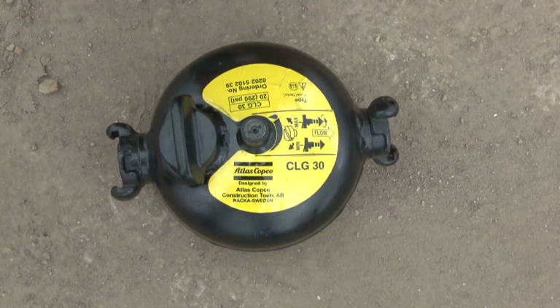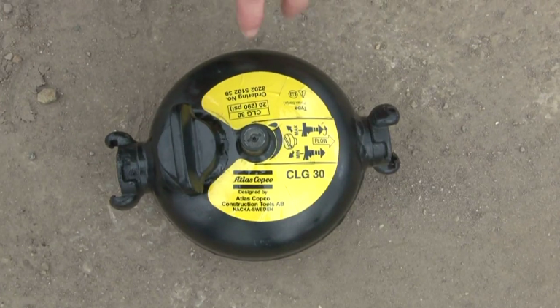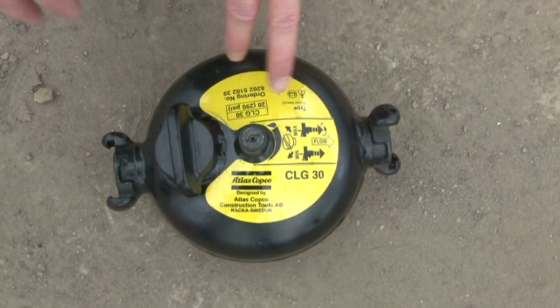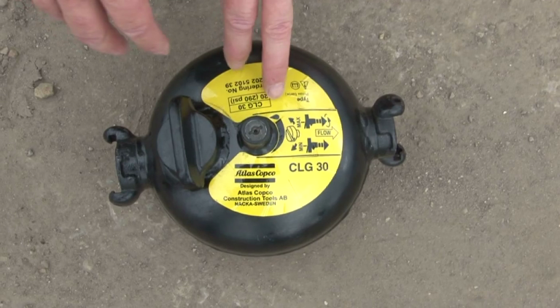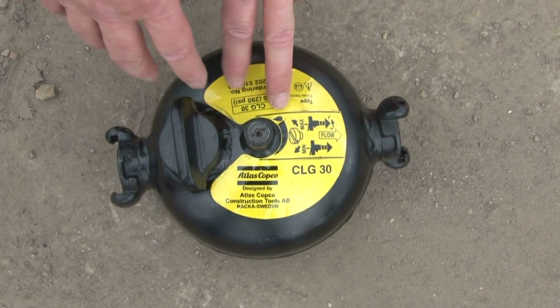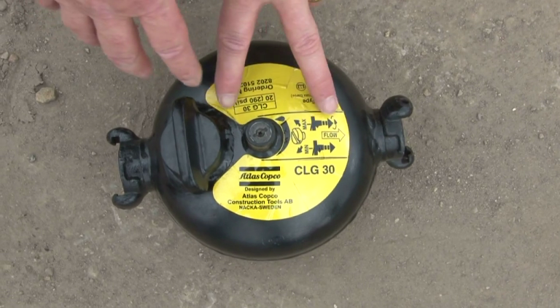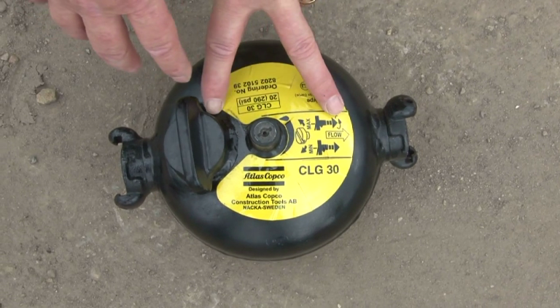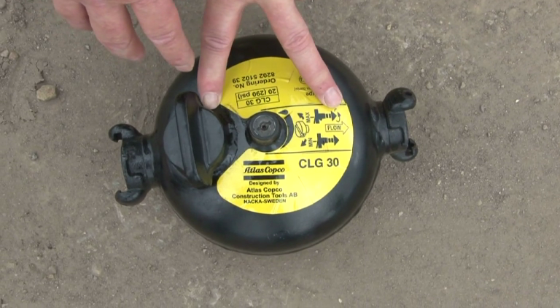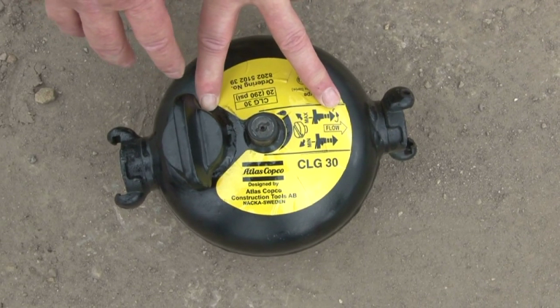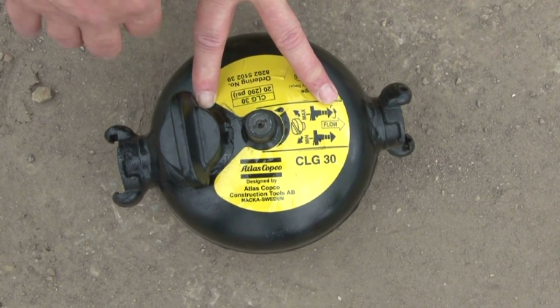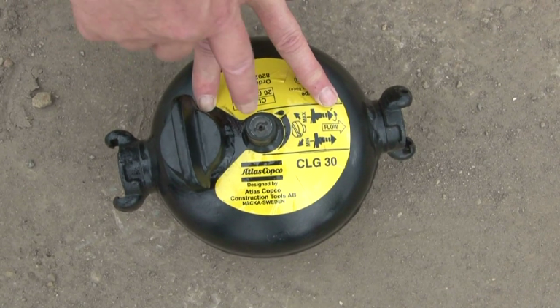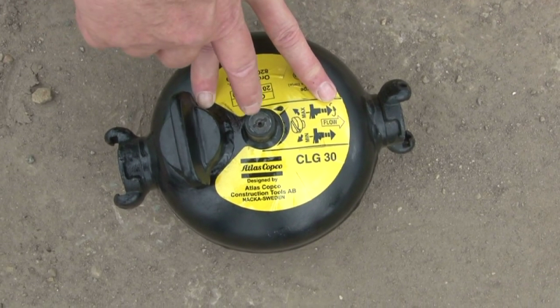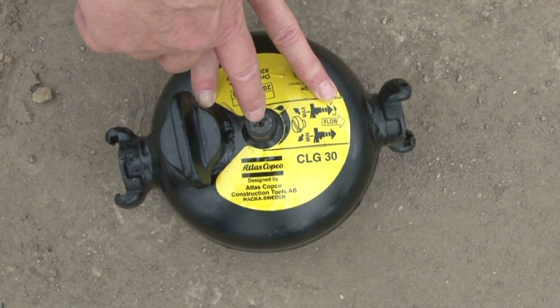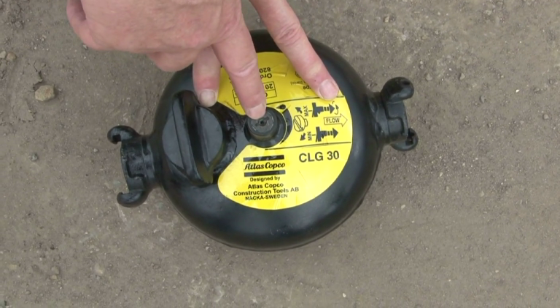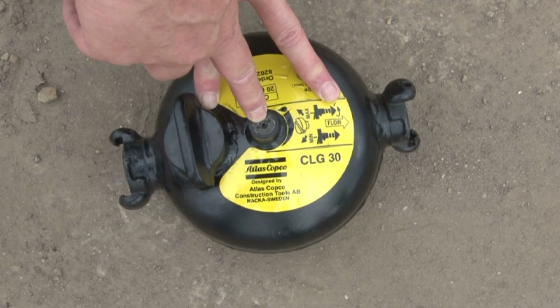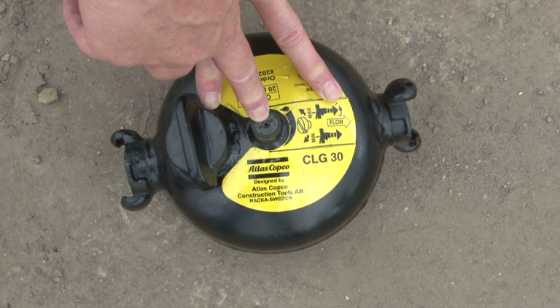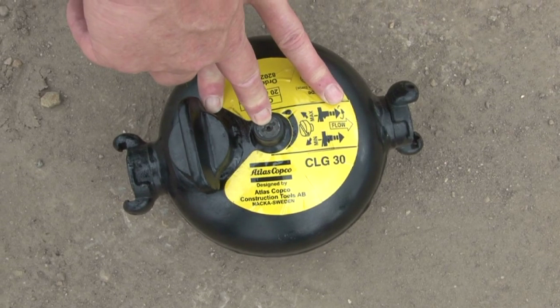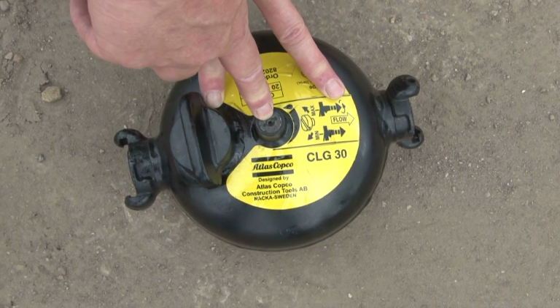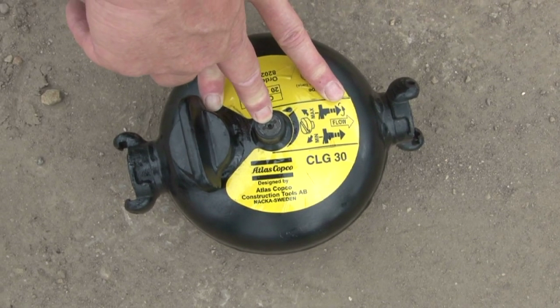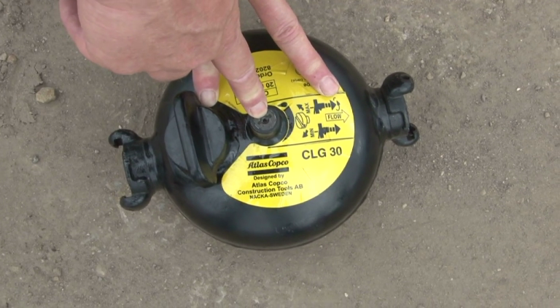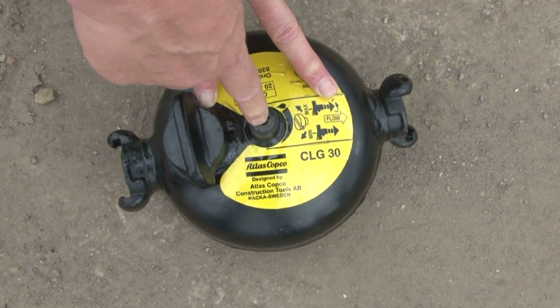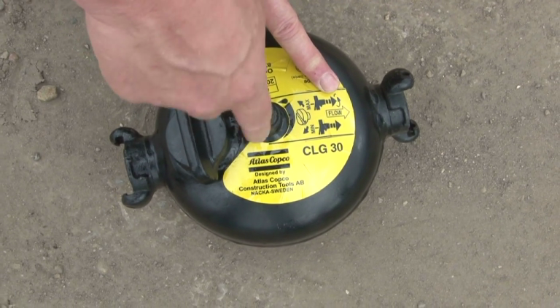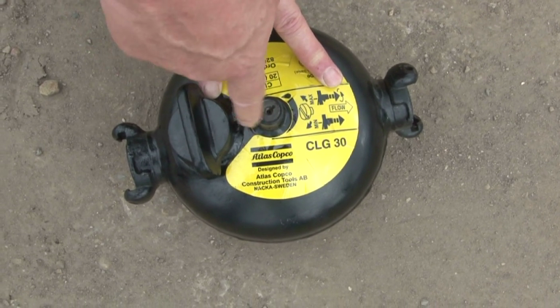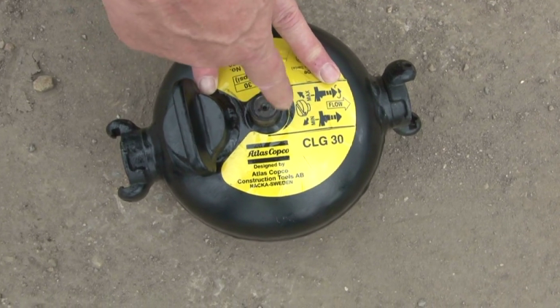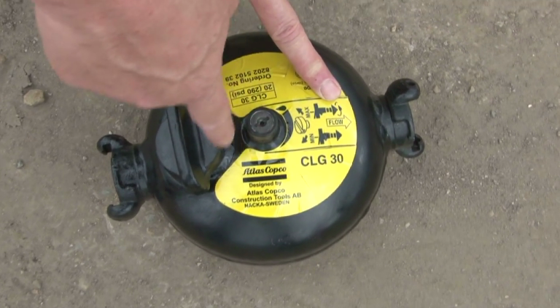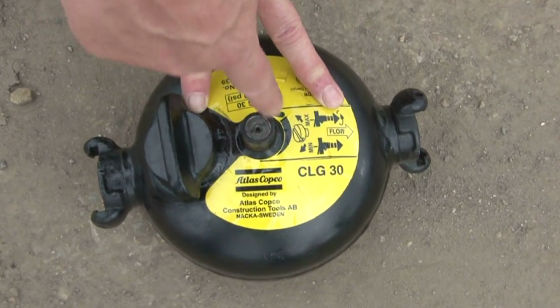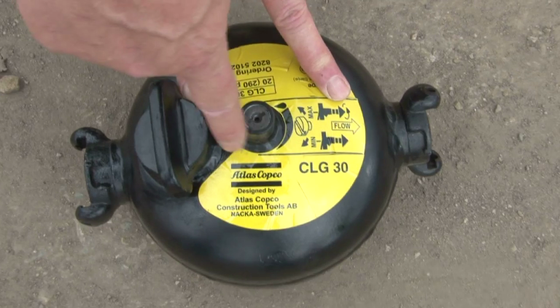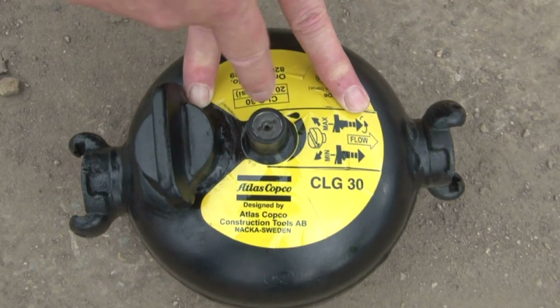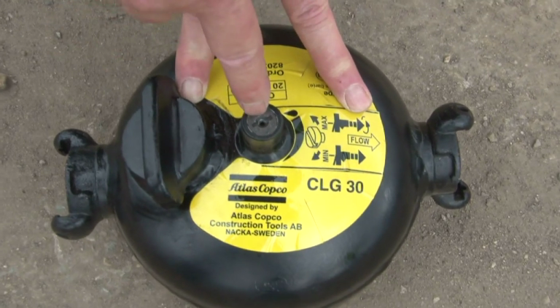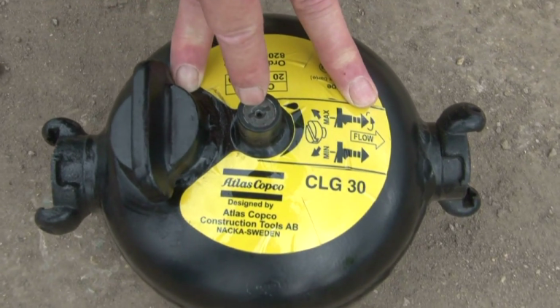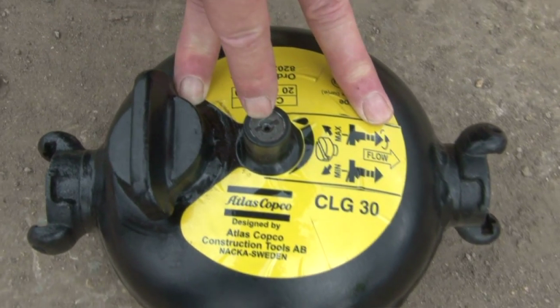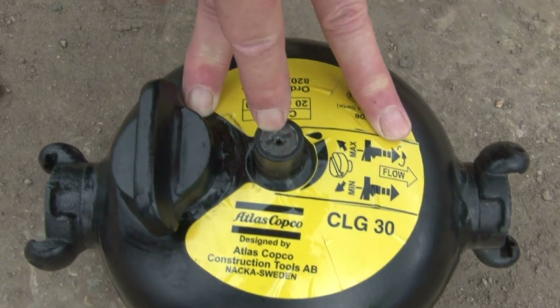The oil flow on this can be adjusted by using a screwdriver in the slot here. Turn anti-clockwise for increased flow and clockwise for reduced flow.